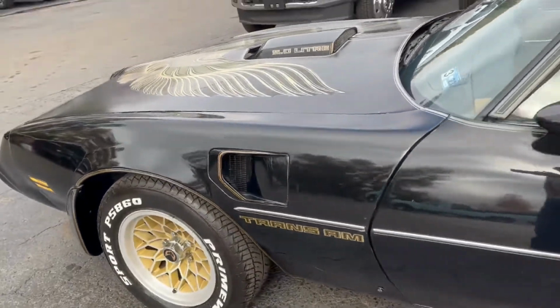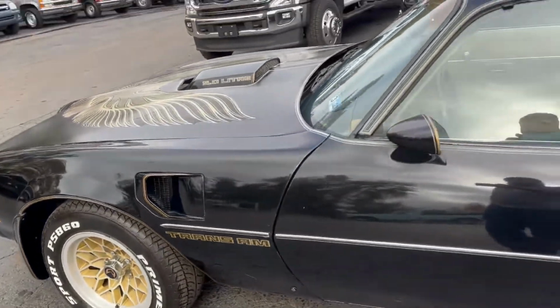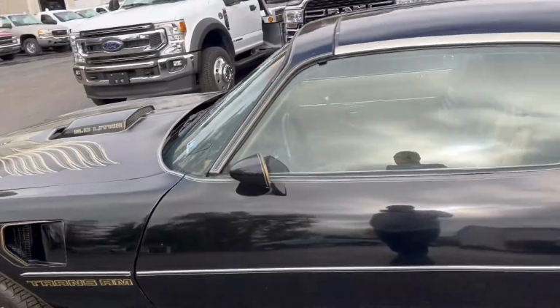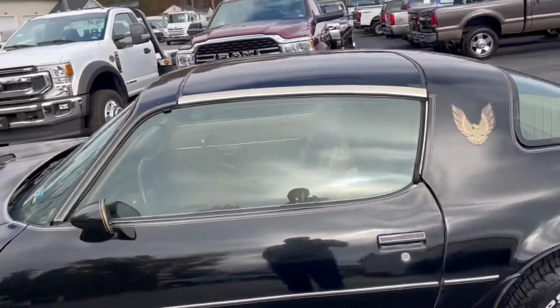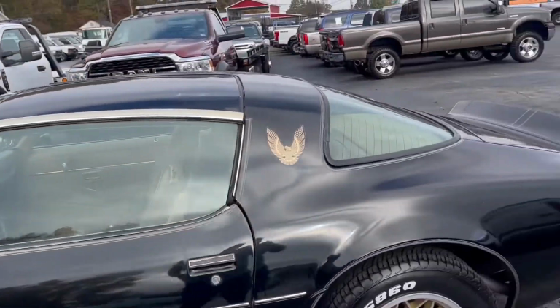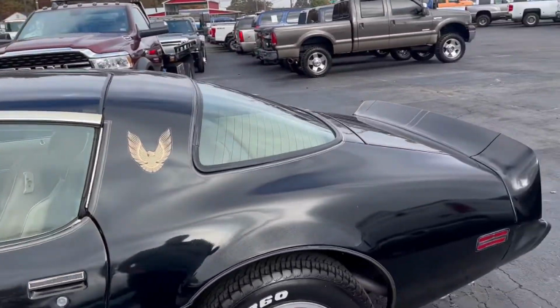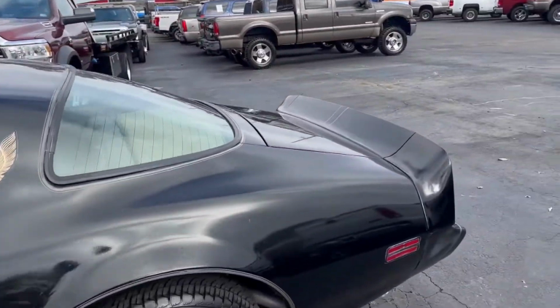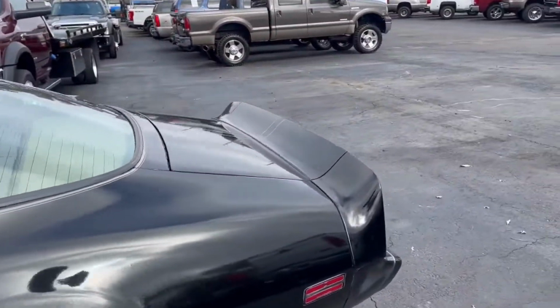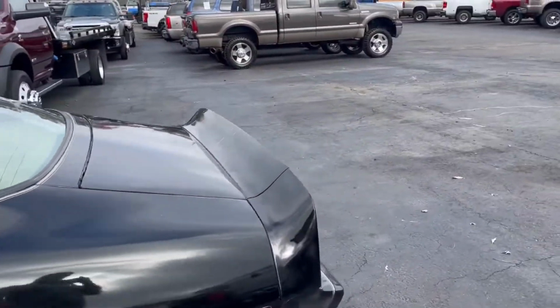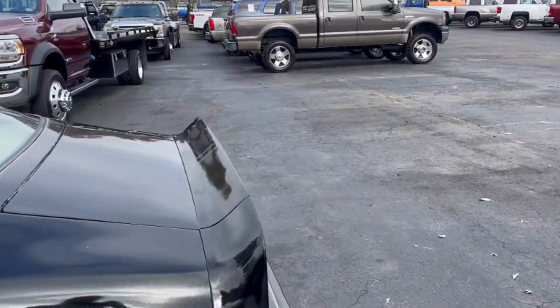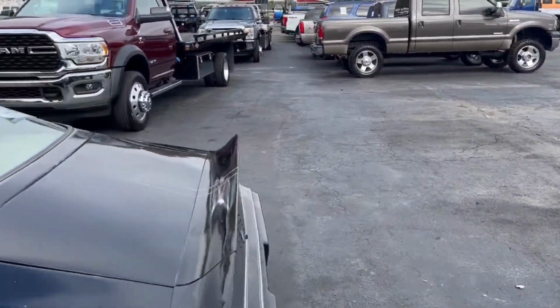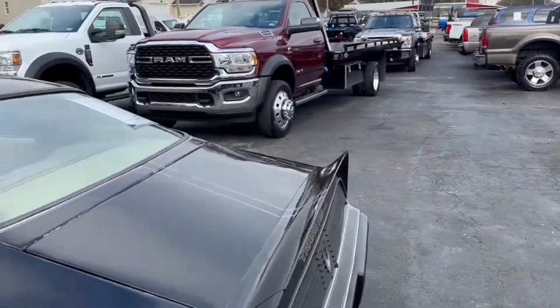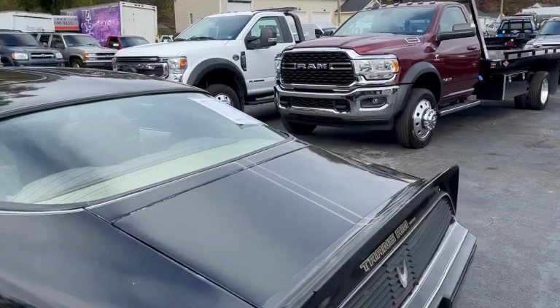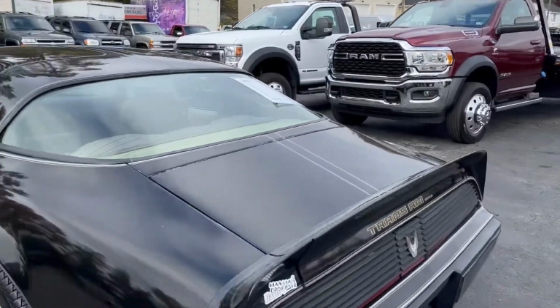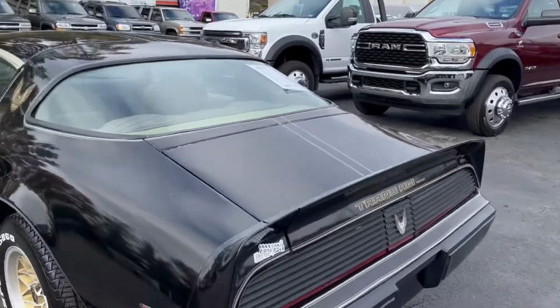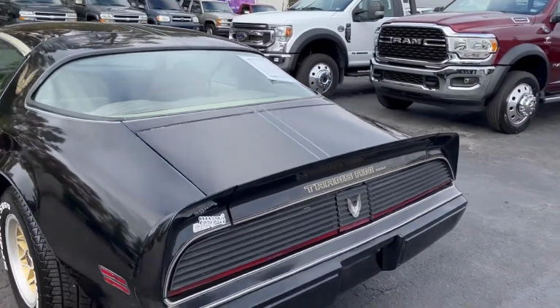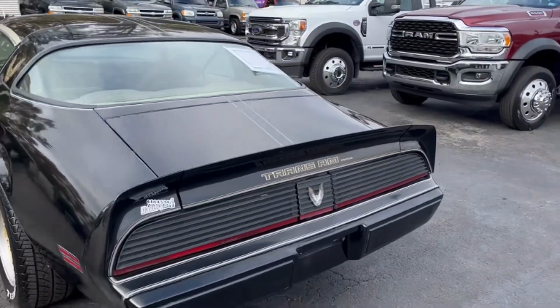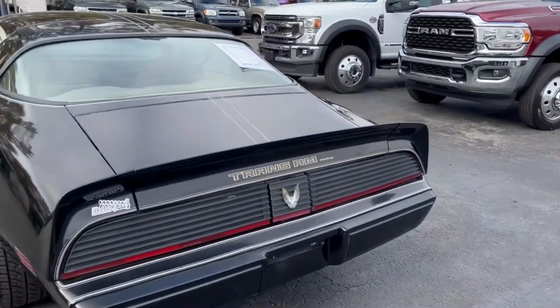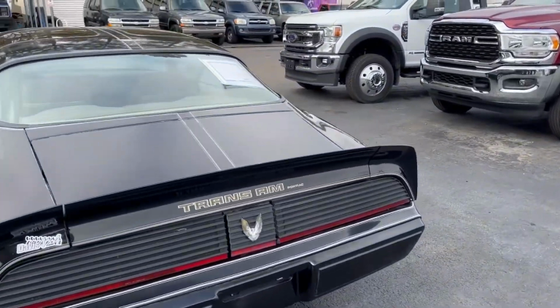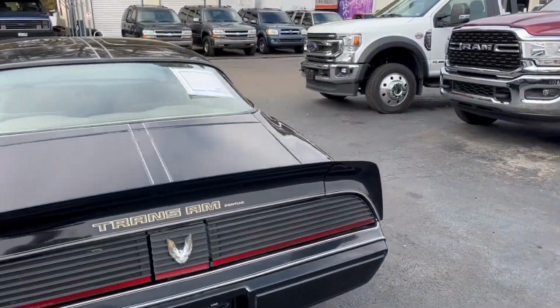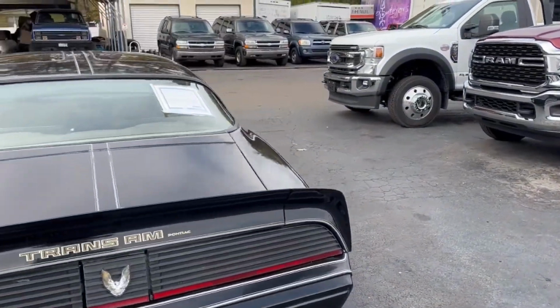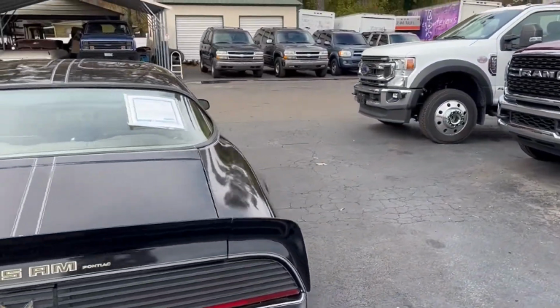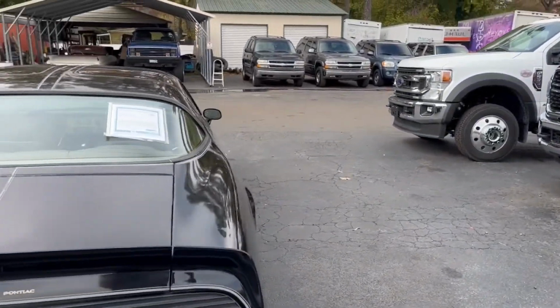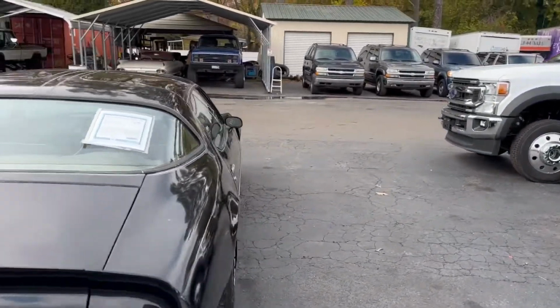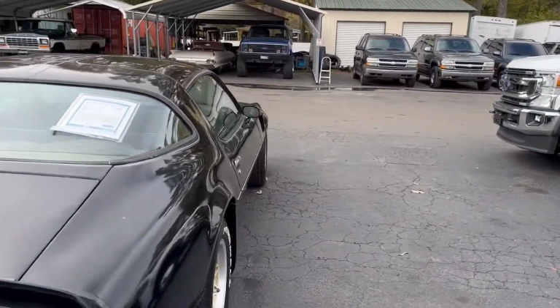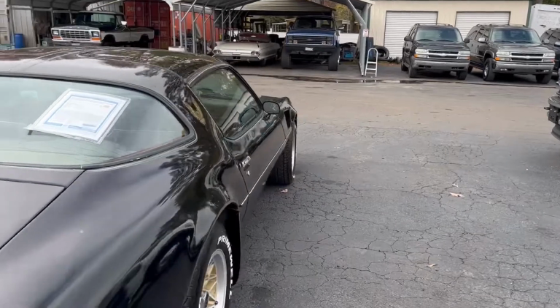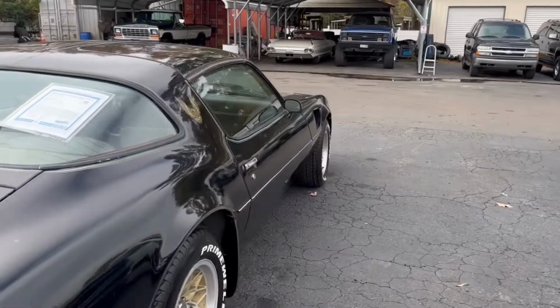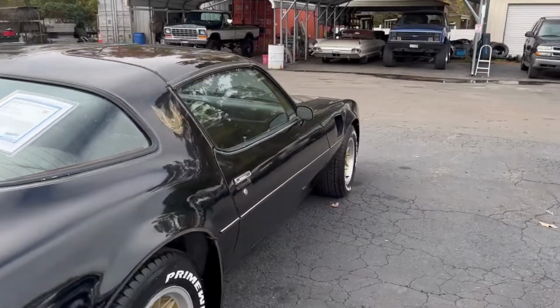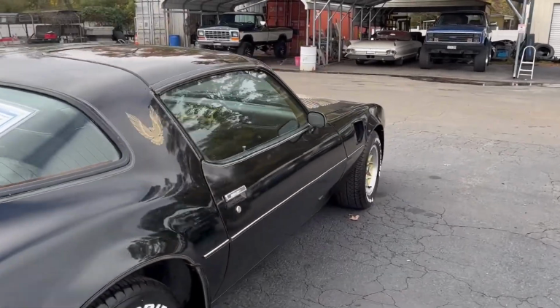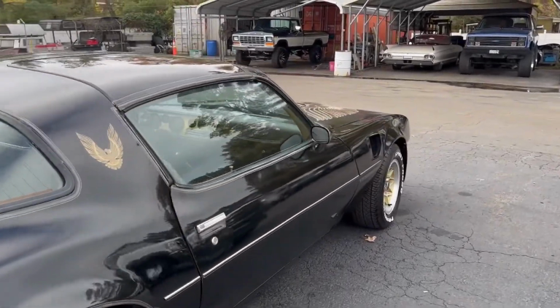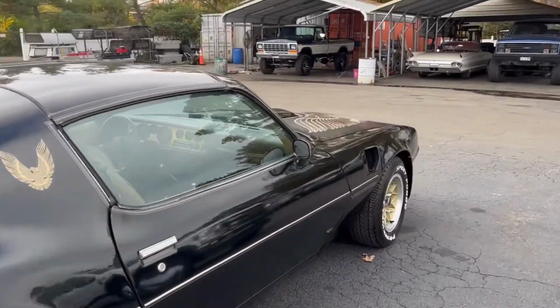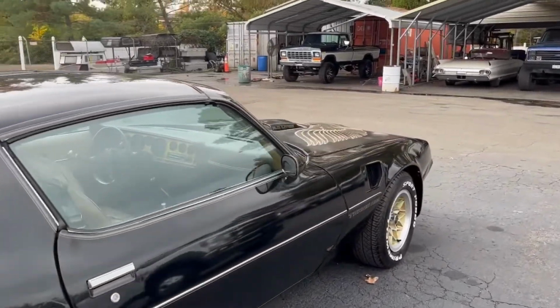This car was told to be a California car. It did sell through Mecham at one point in time. A dealer bought it, had it in their showroom, and then we purchased it from them.